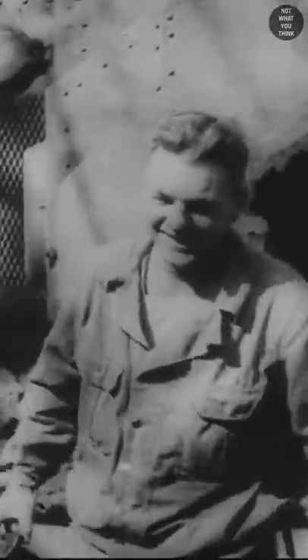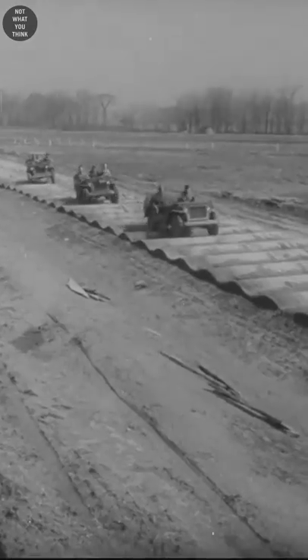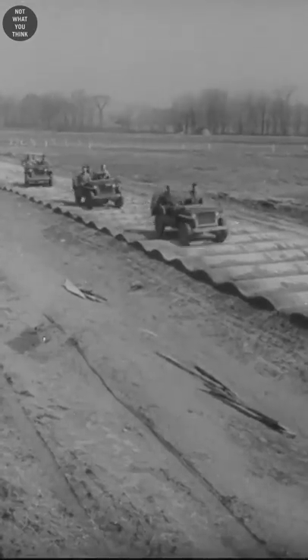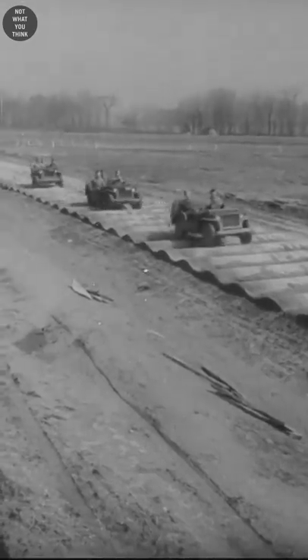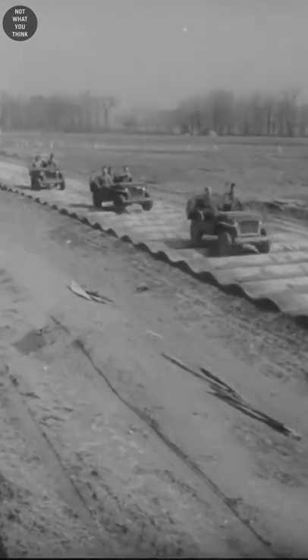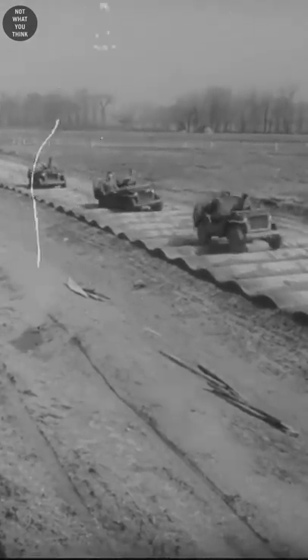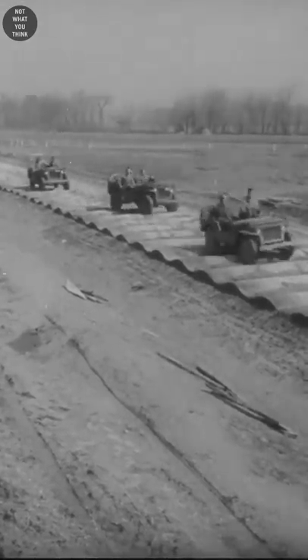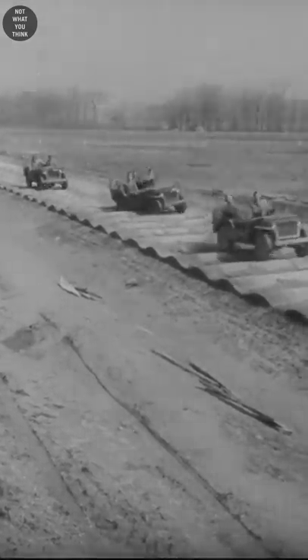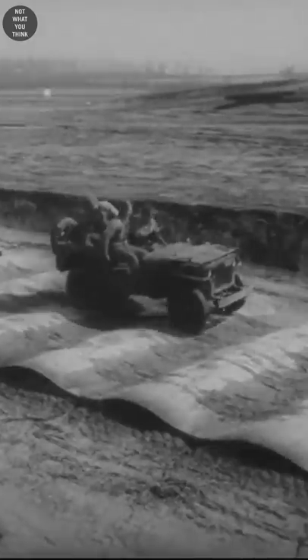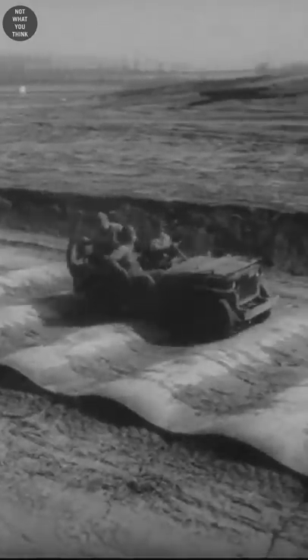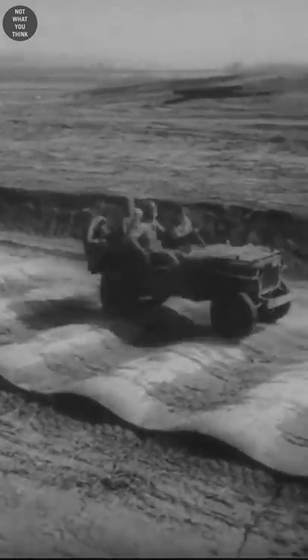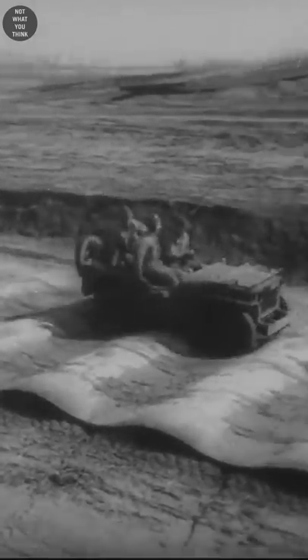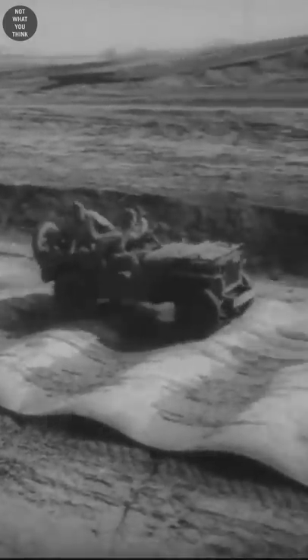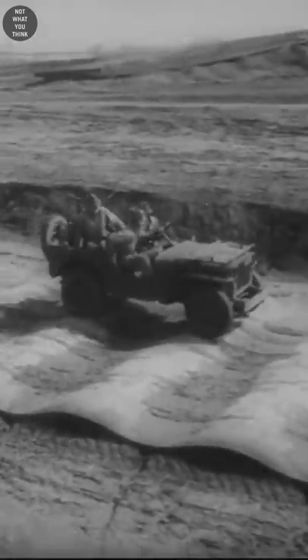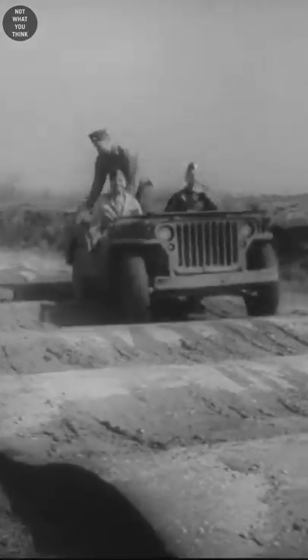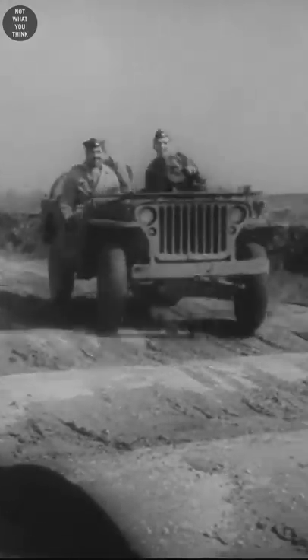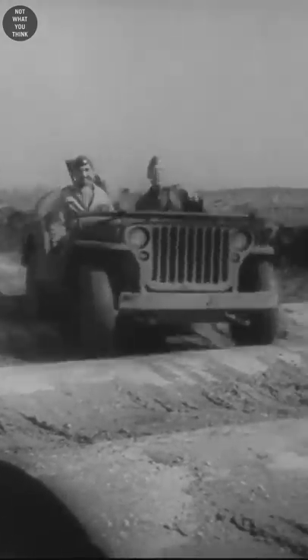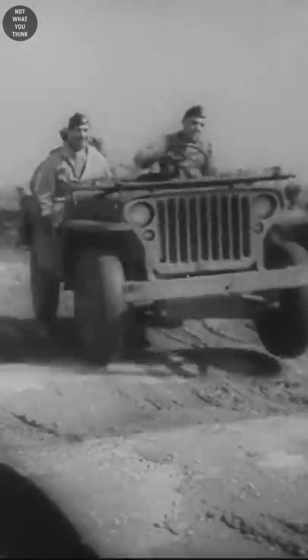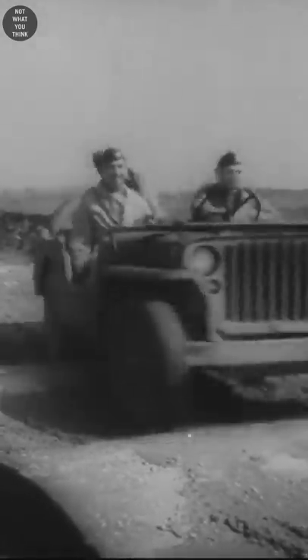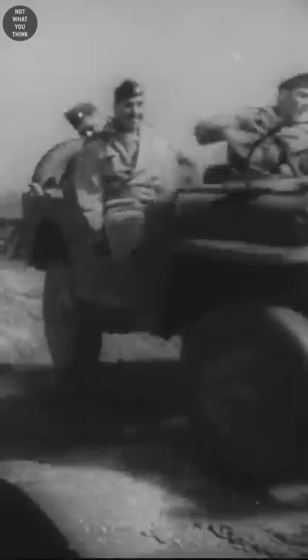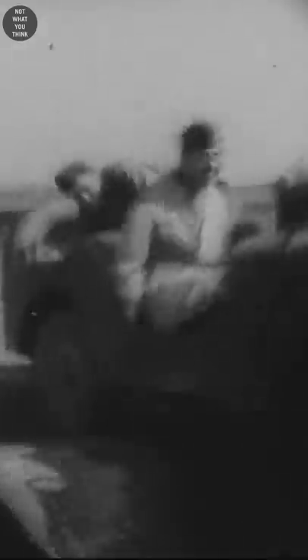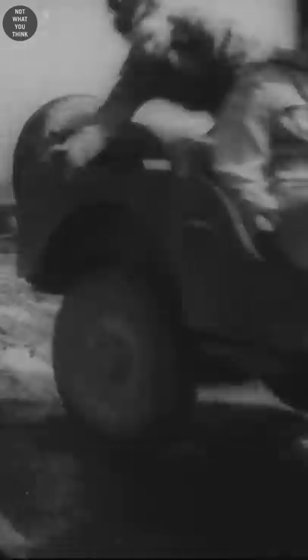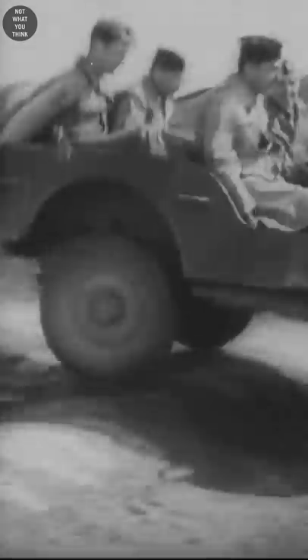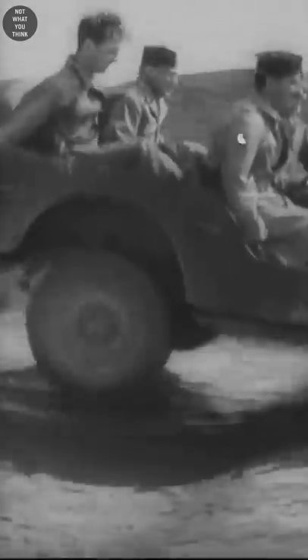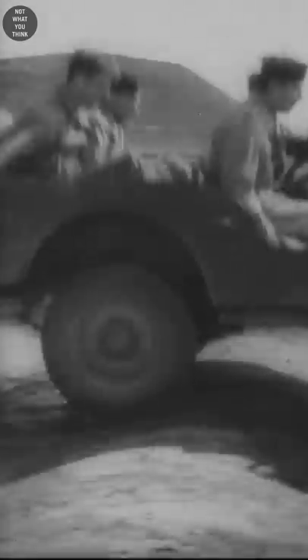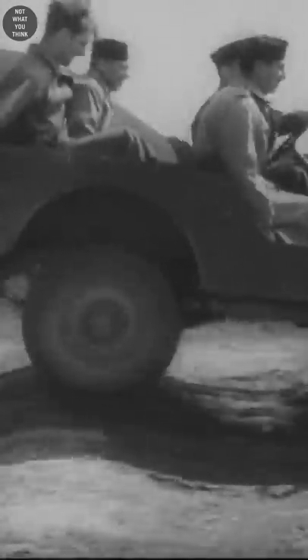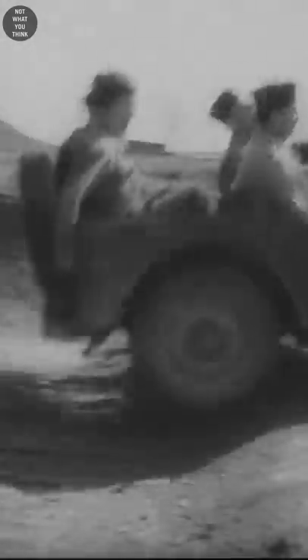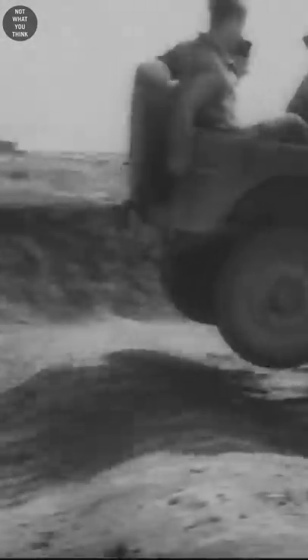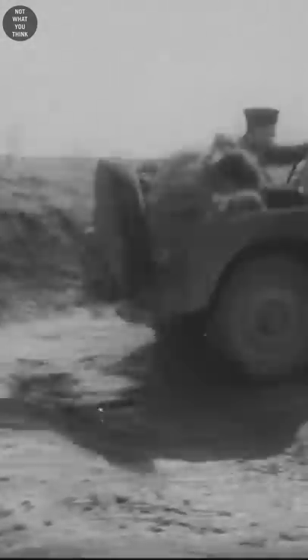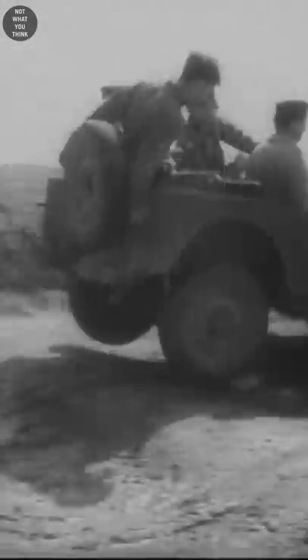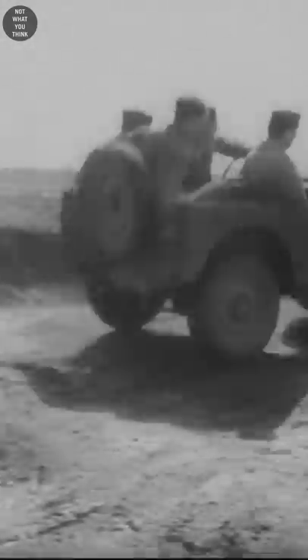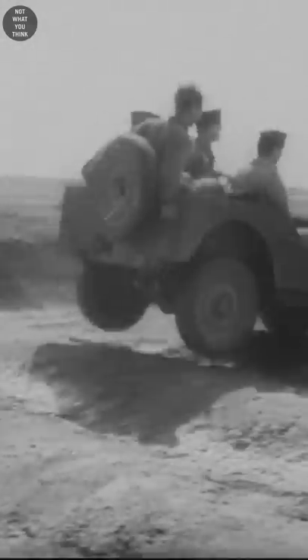This drive may look a little bit funny, but the U.S. Army made these specially constructed washboard roads so that soldiers could practice and learn how to drive in rough conditions.